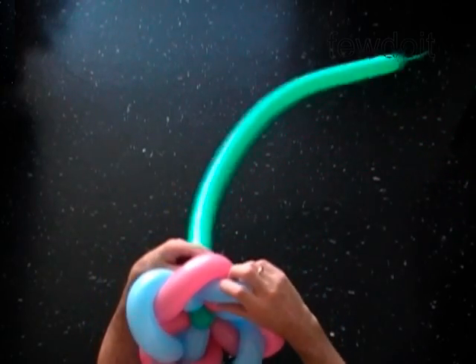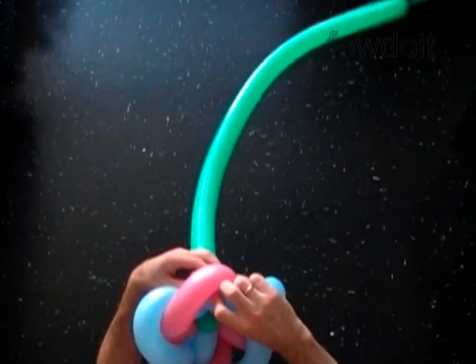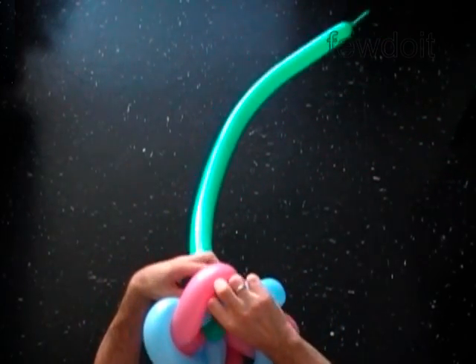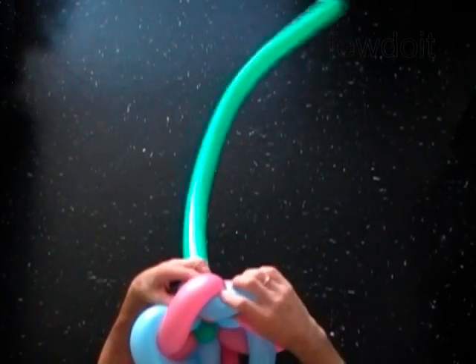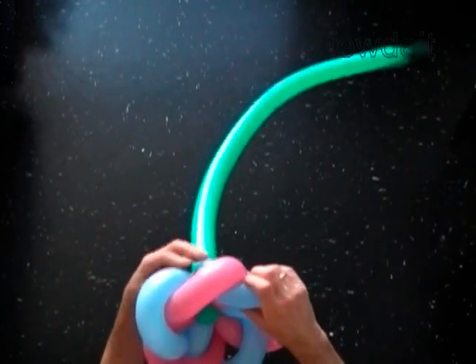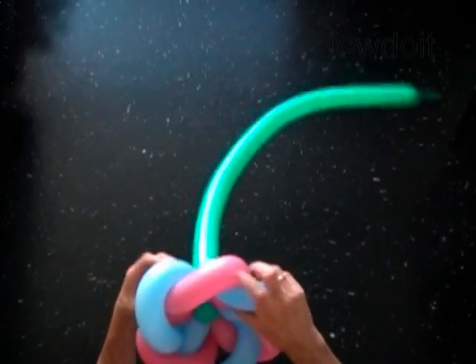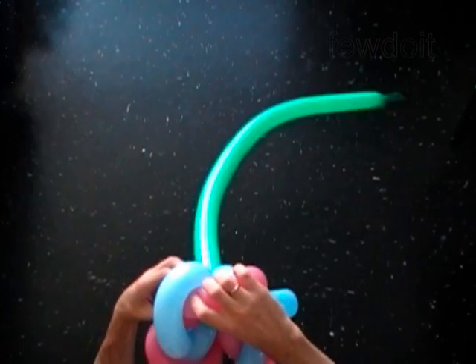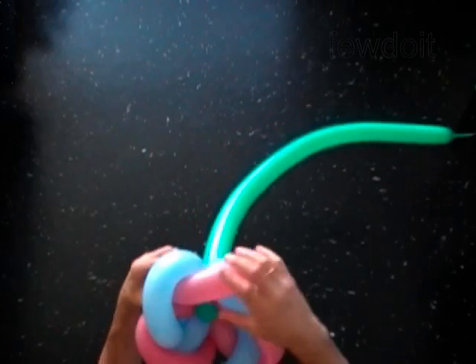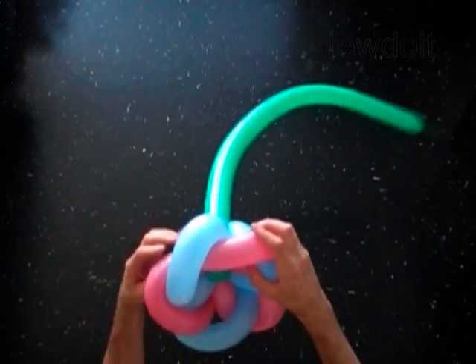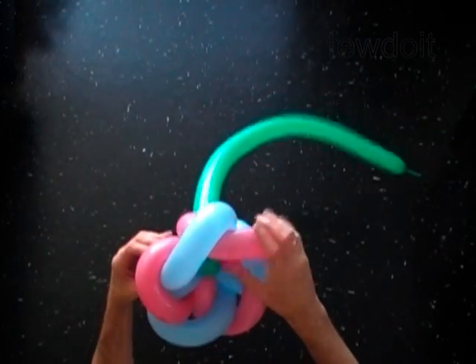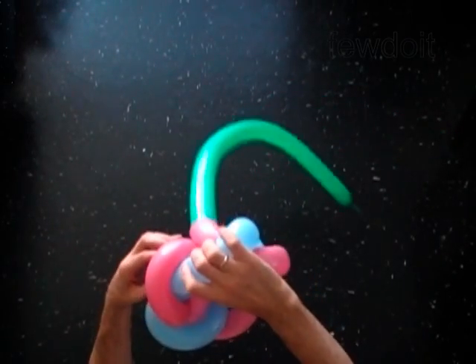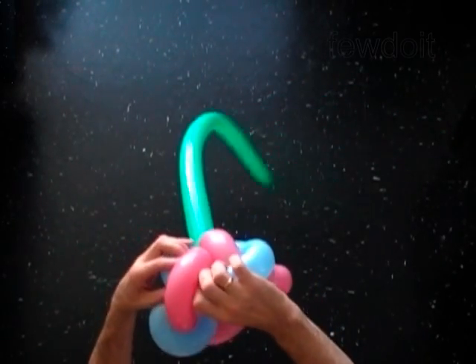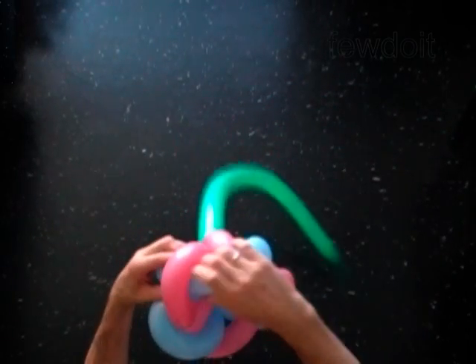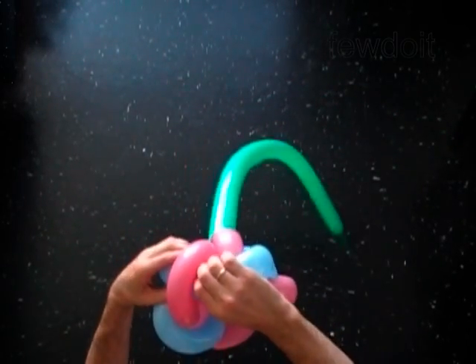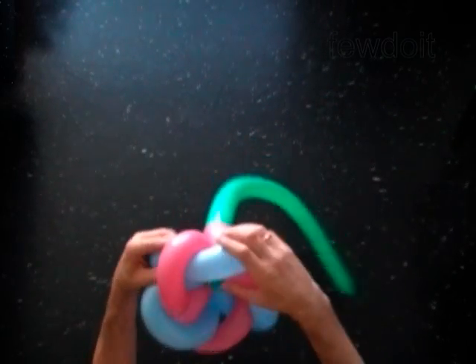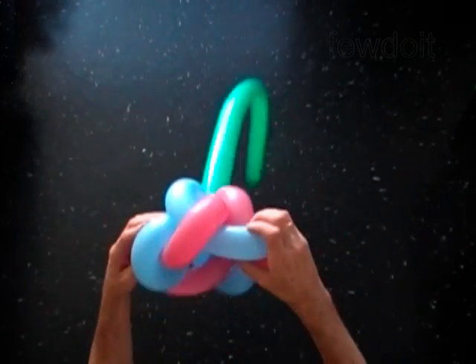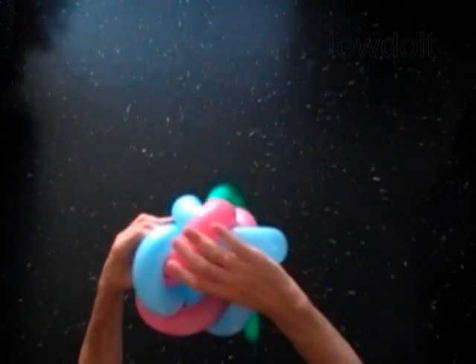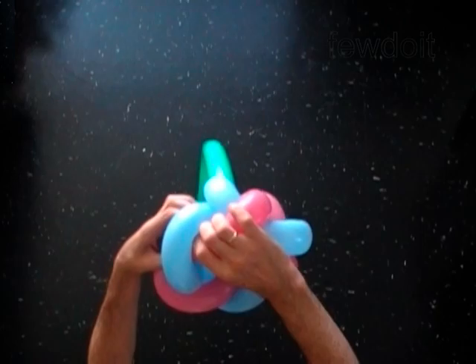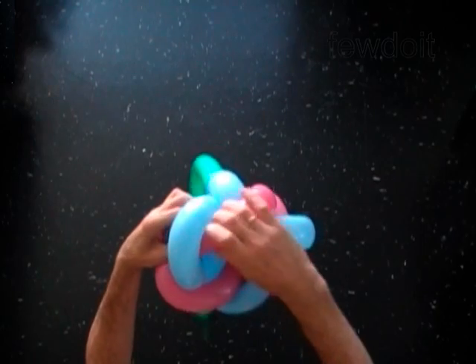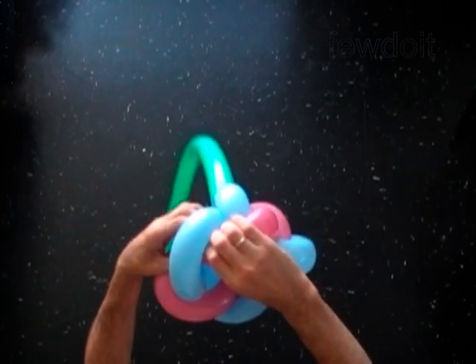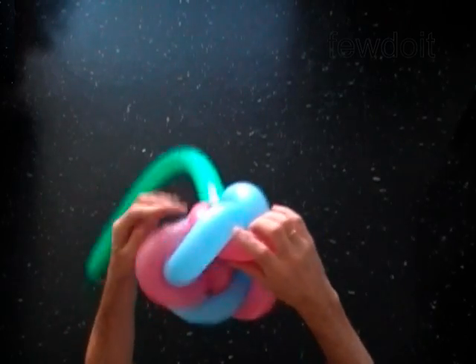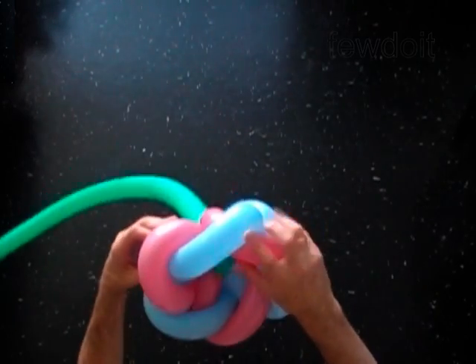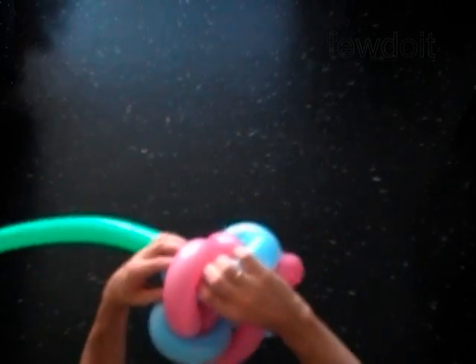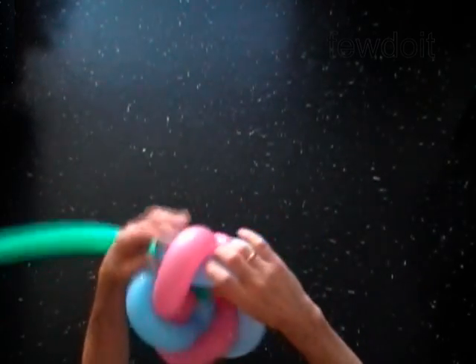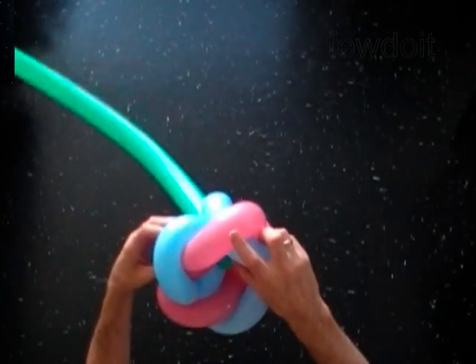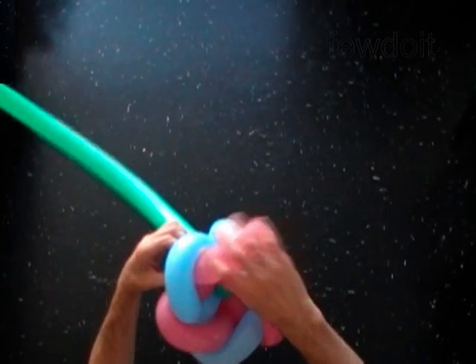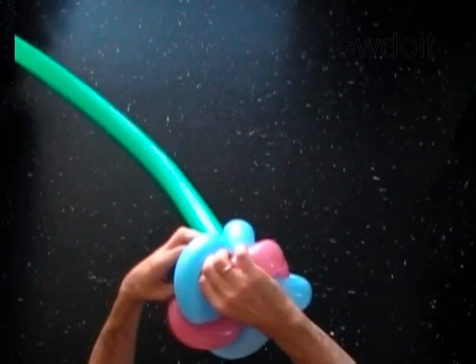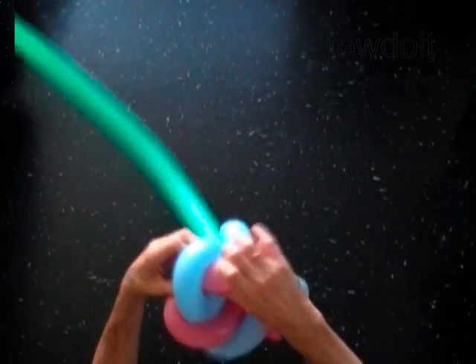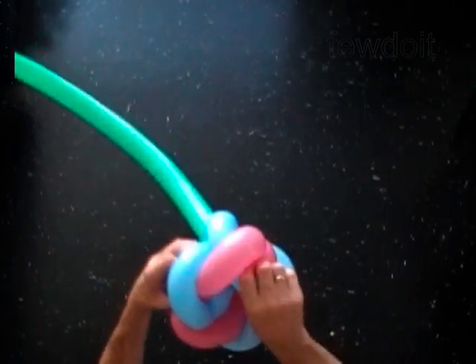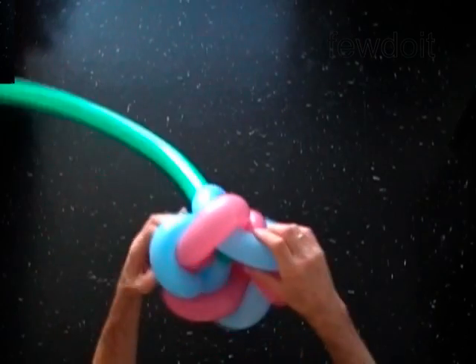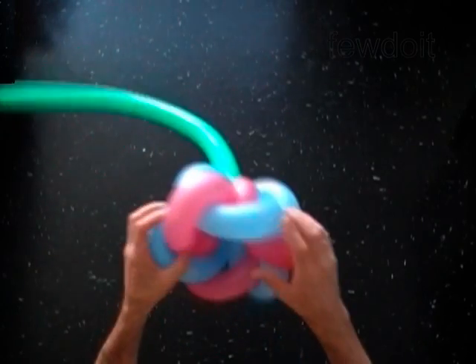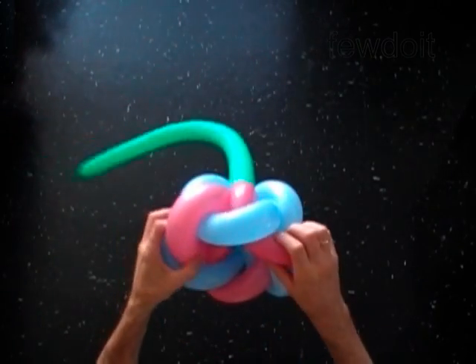This pattern looks very nice from either direction you look at it. We can adjust the depth of the blossom from almost flat to cup-like. You just have to force each bubble deeper inside of the loop of the next bubble.